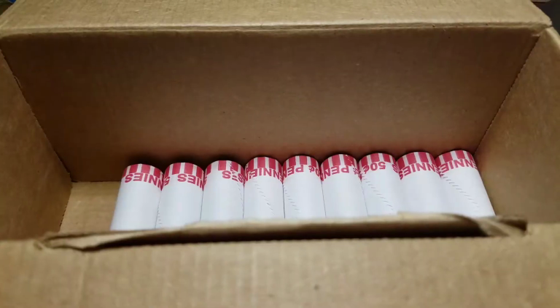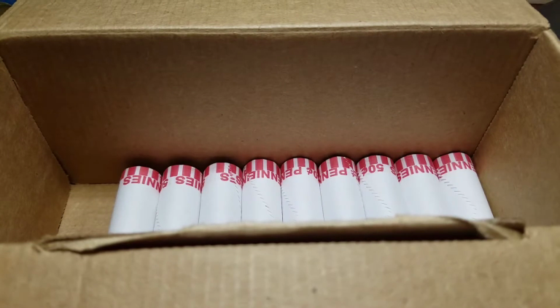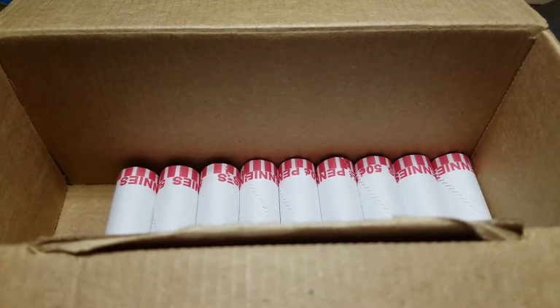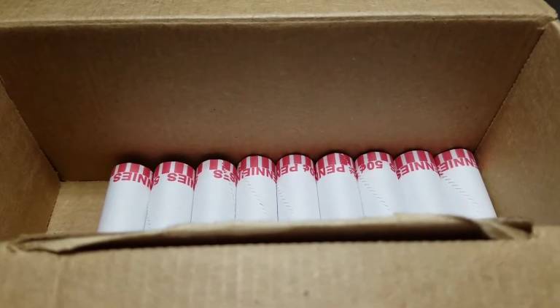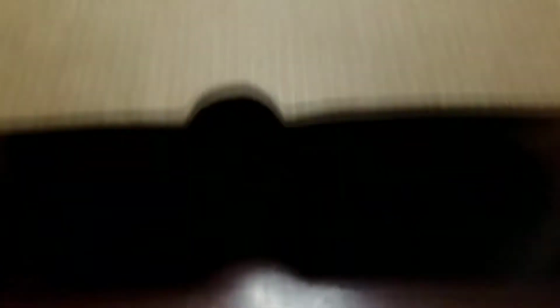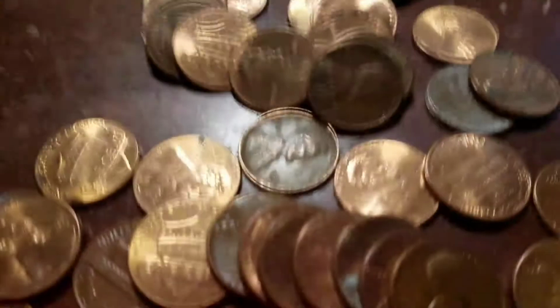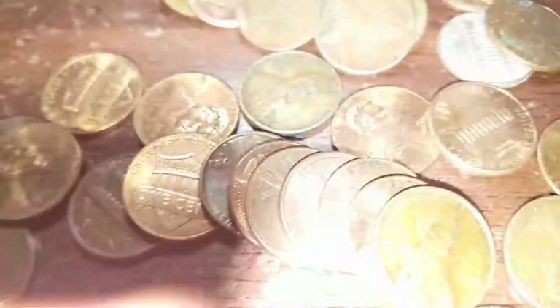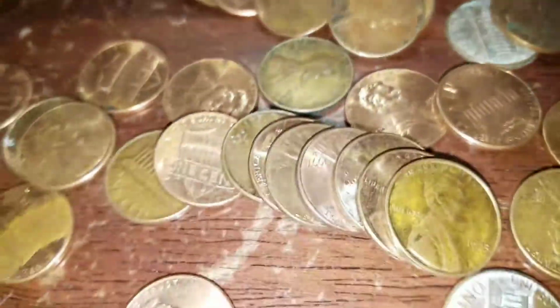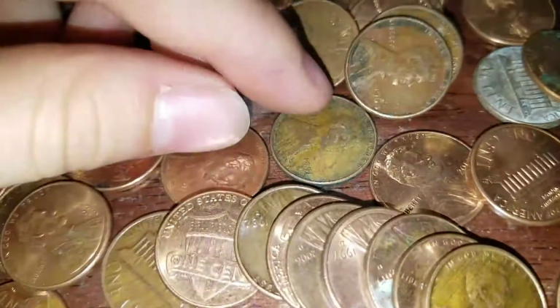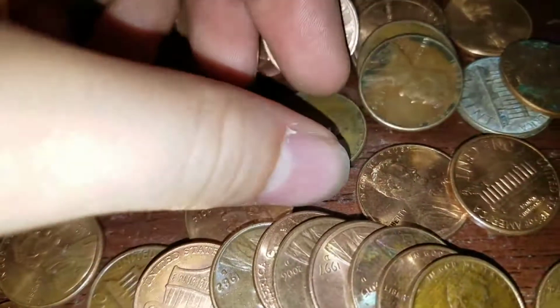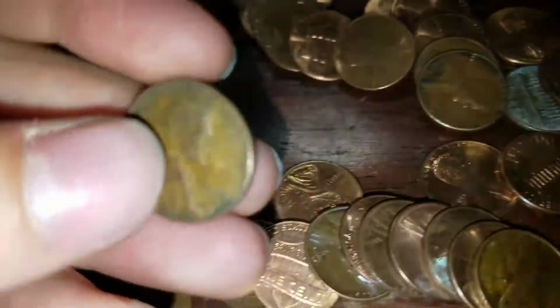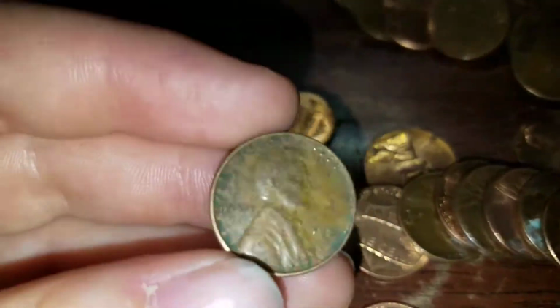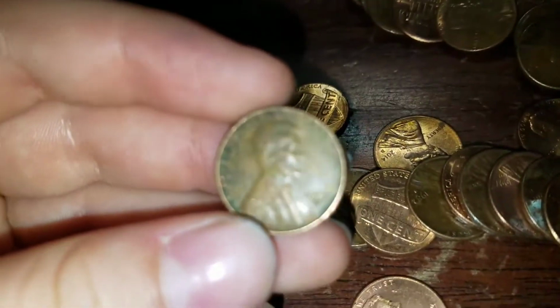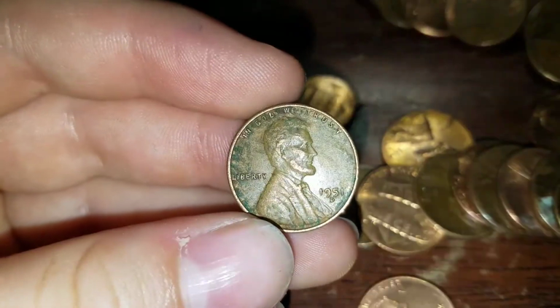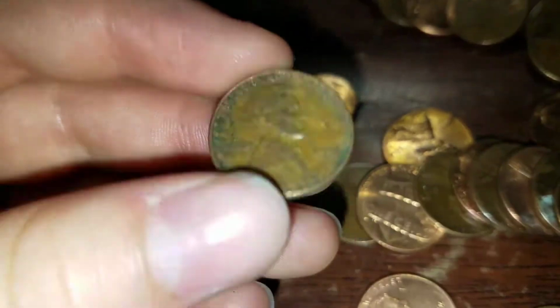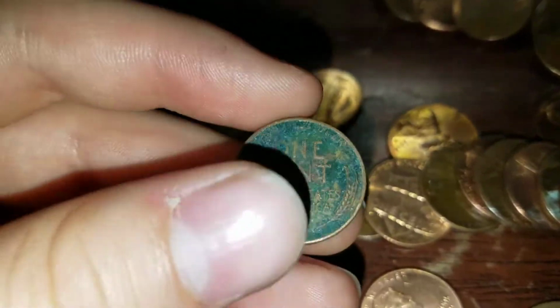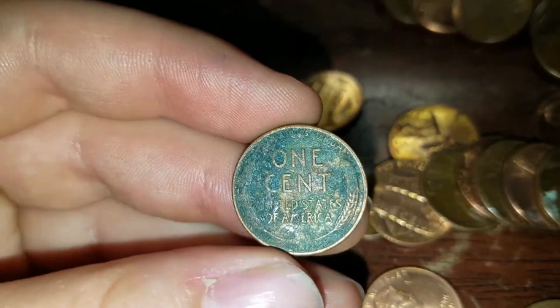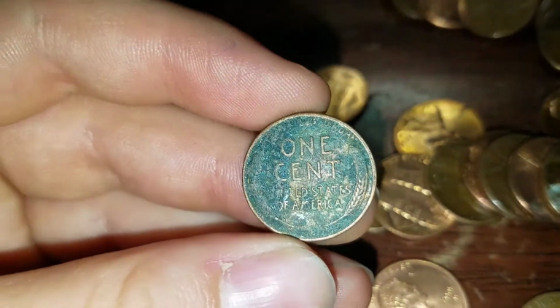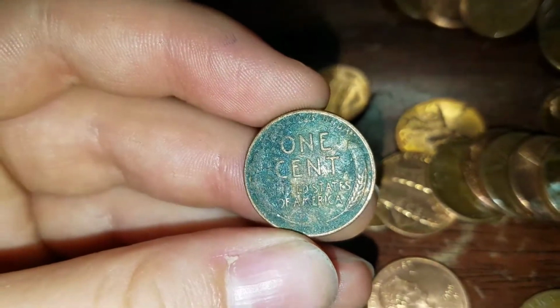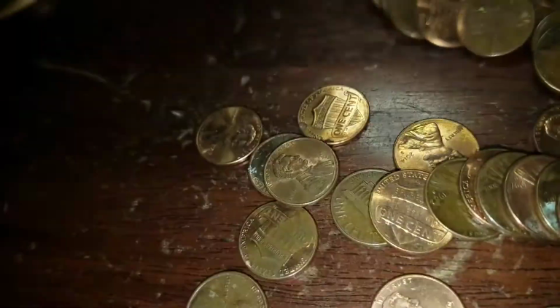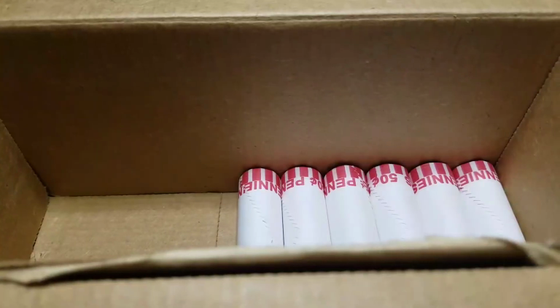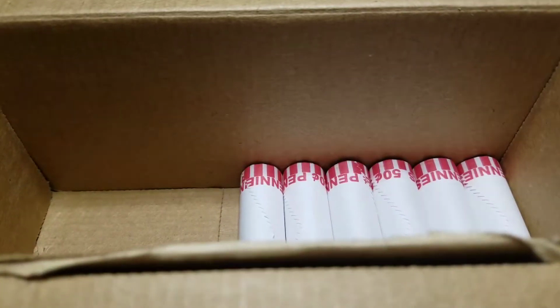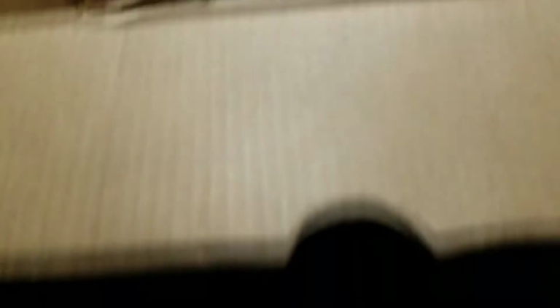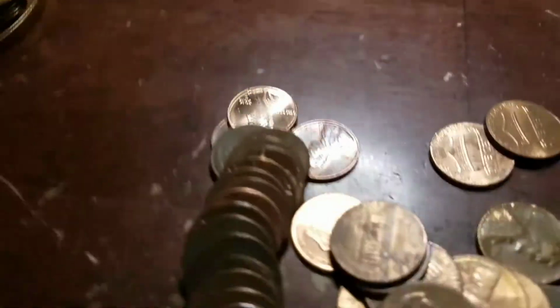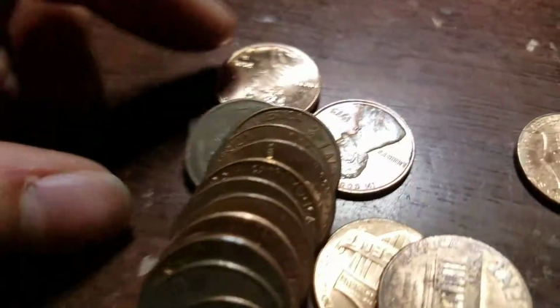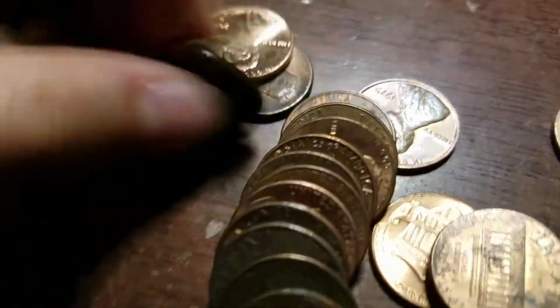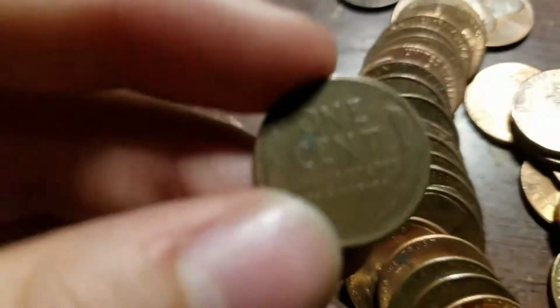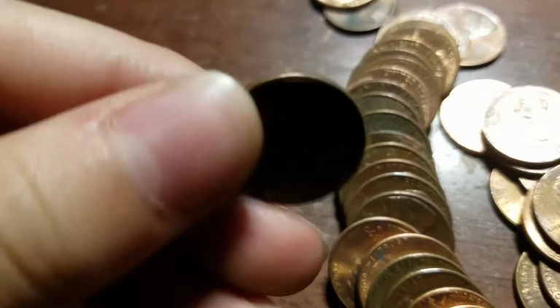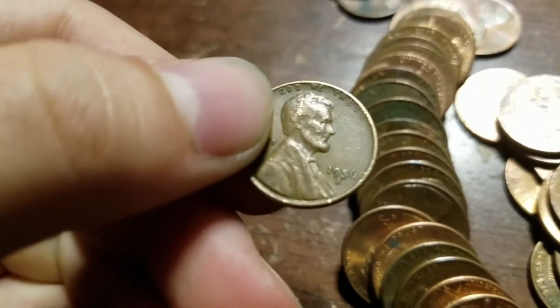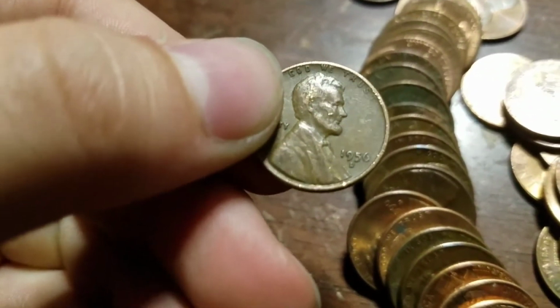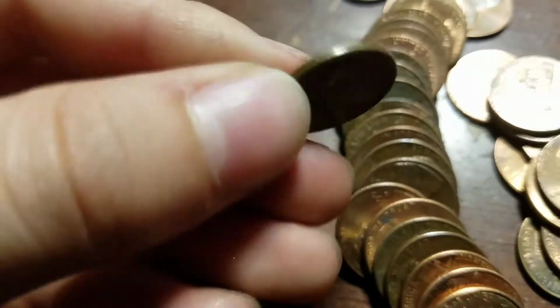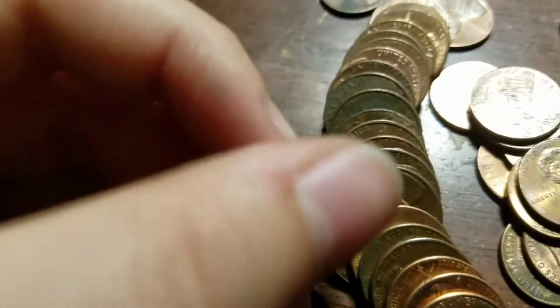Alright guys, we've got nine rolls left and we have our fourth wheat — 1951 Denver. We've got six rolls left and we have our fifth wheat — 1956 Denver — so we're going to keep going.